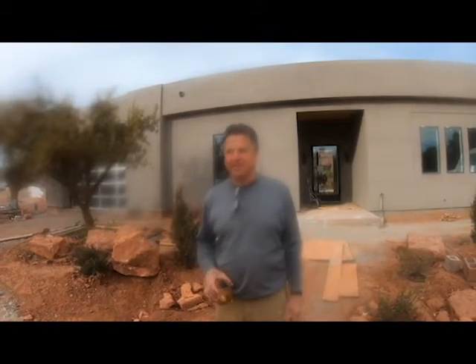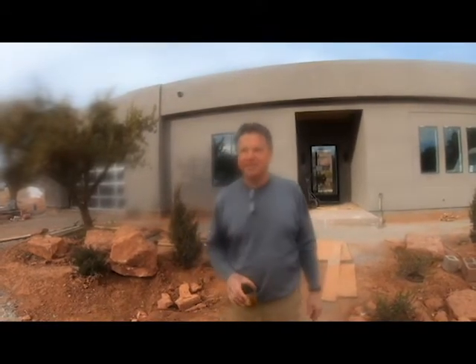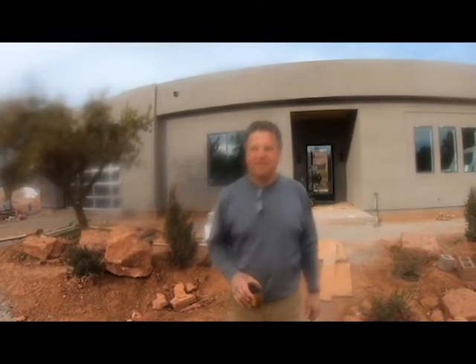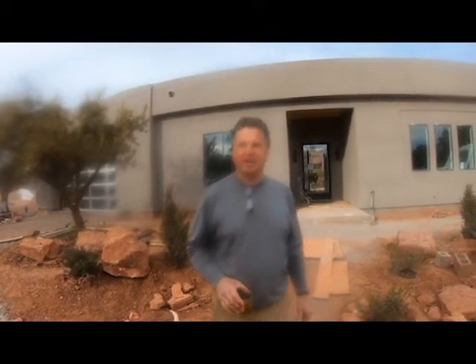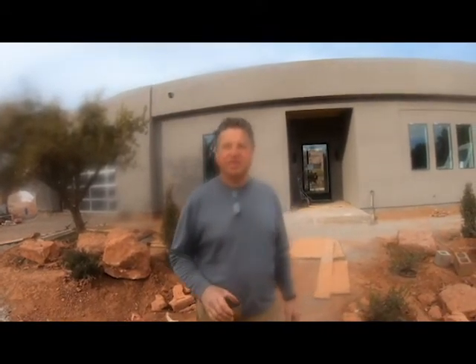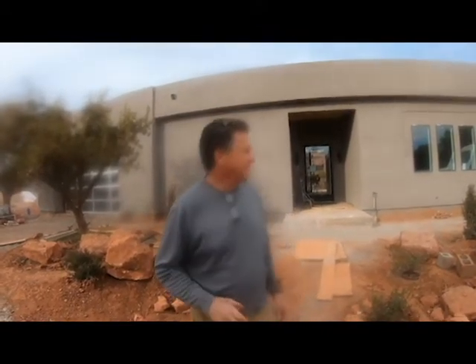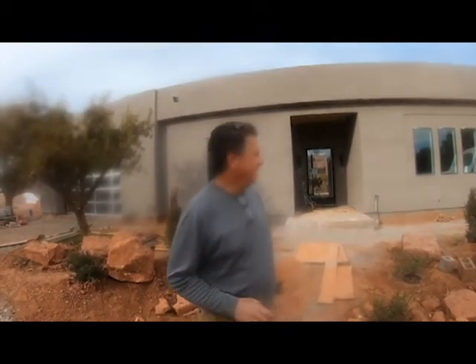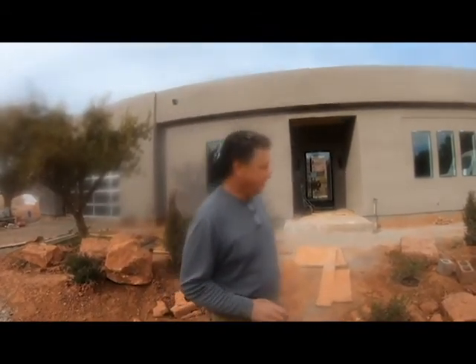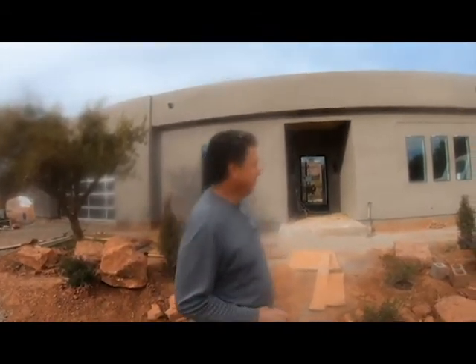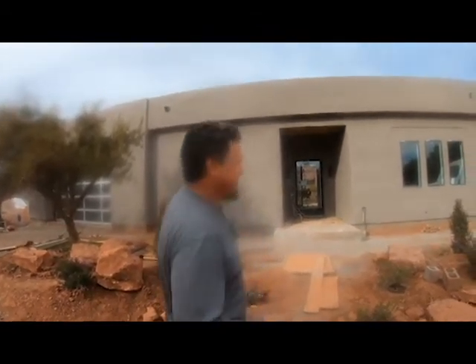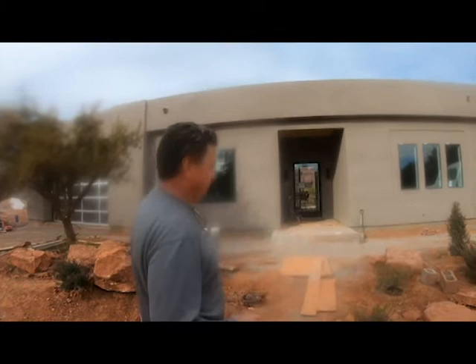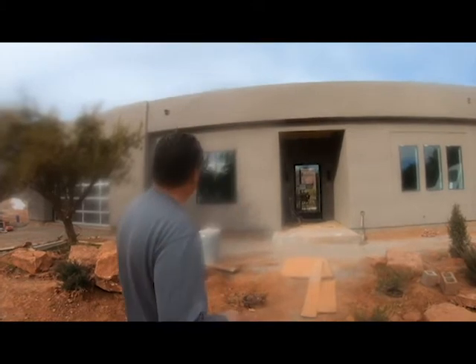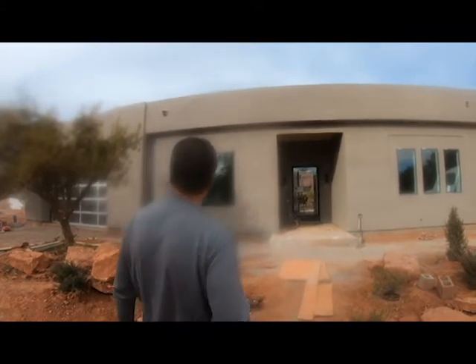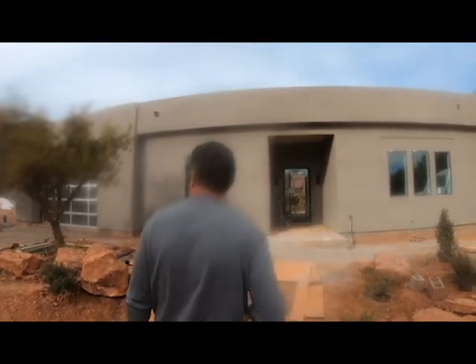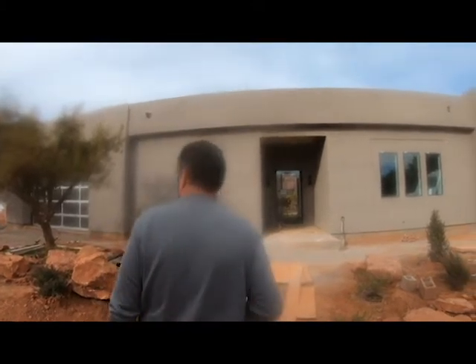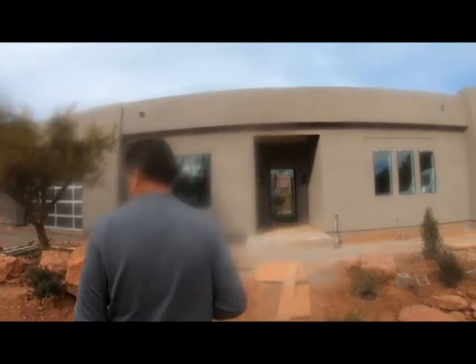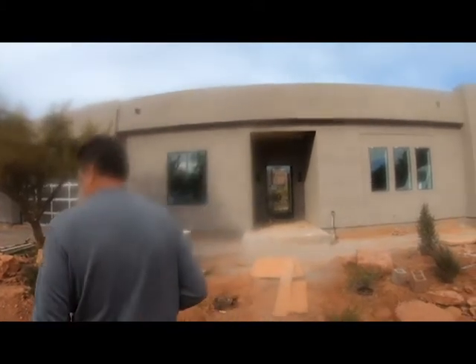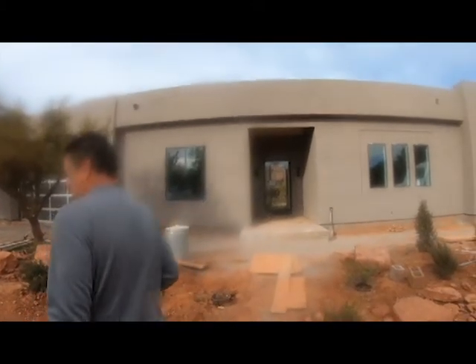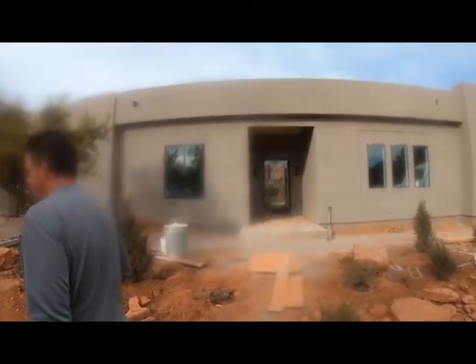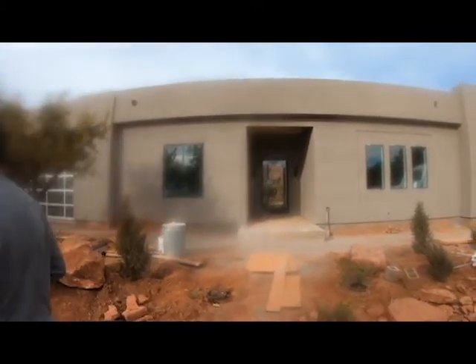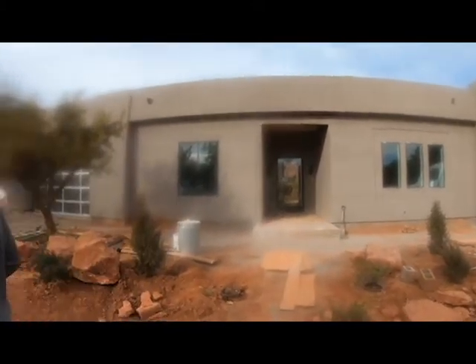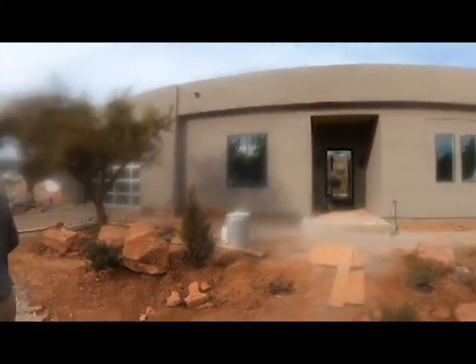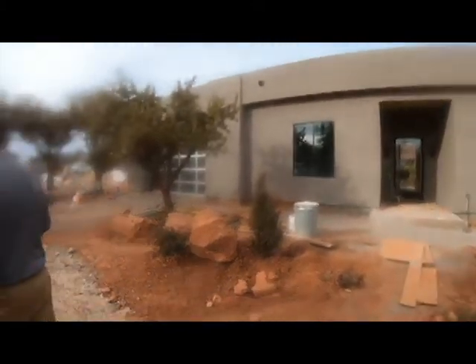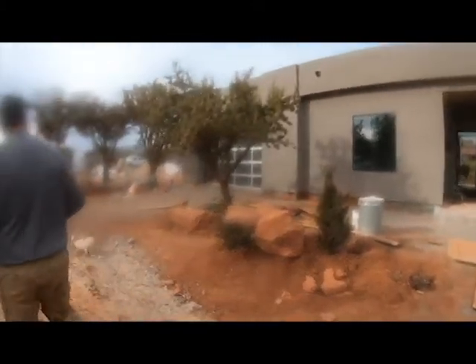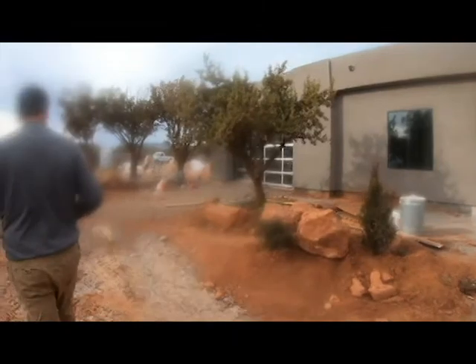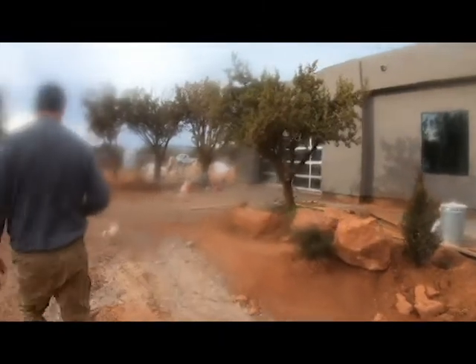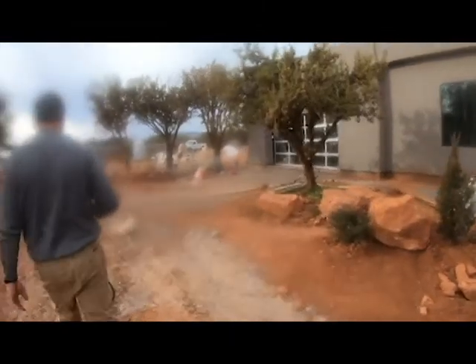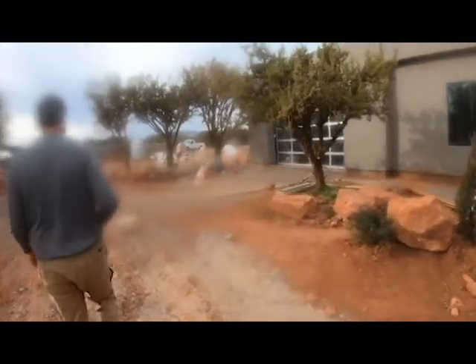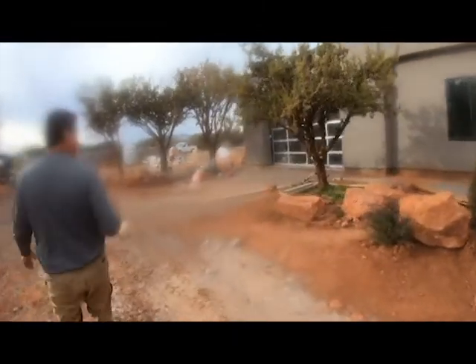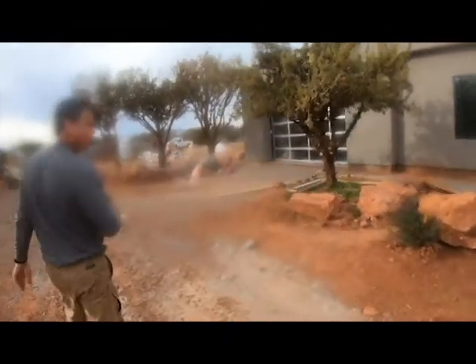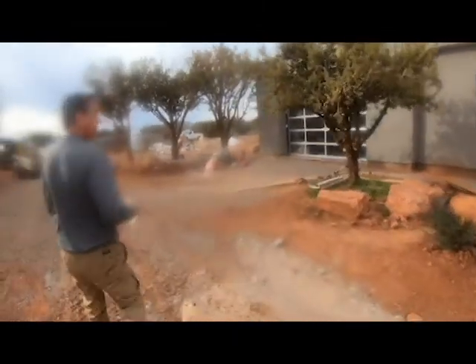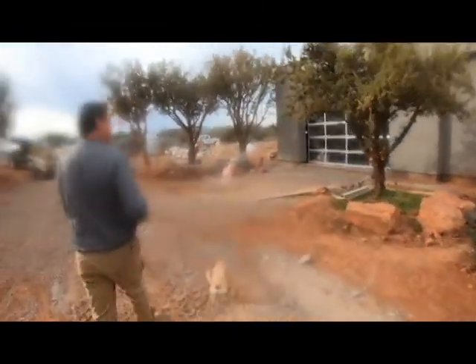This is the house — that's the color we picked. It's beautiful, this is what it is. They did a really, really great job.